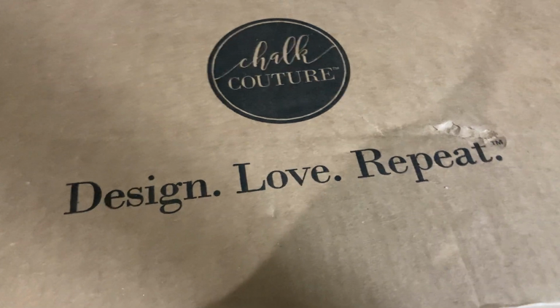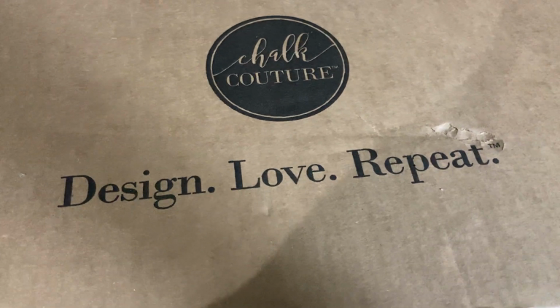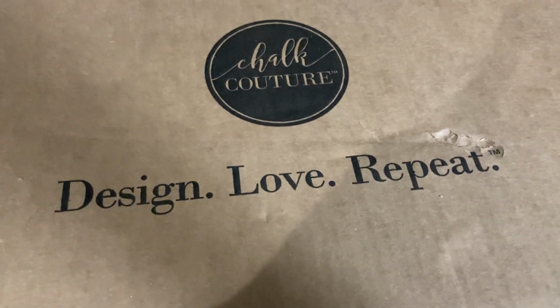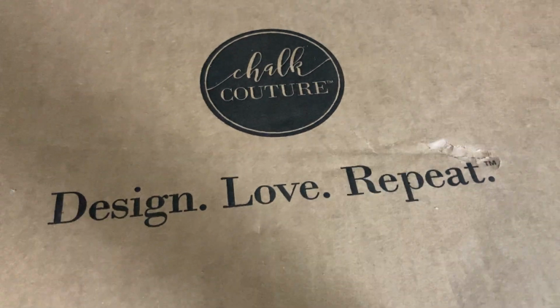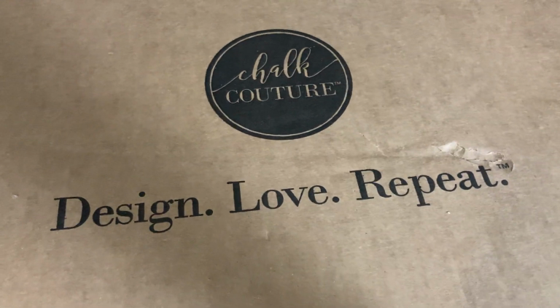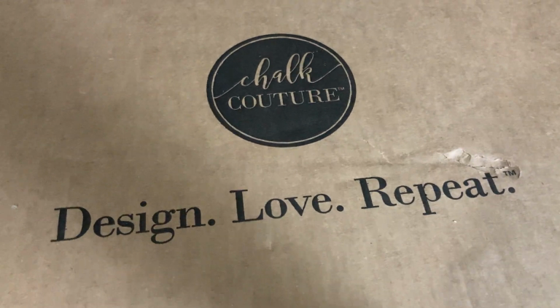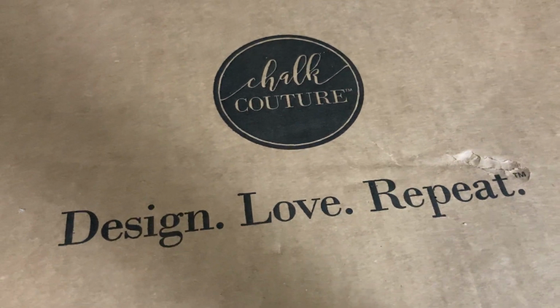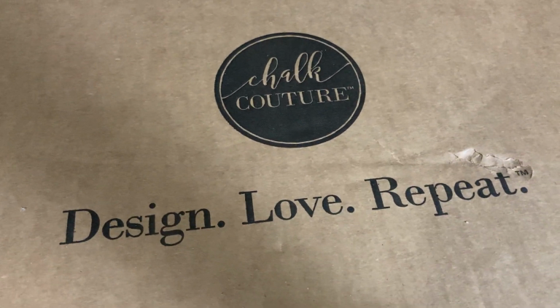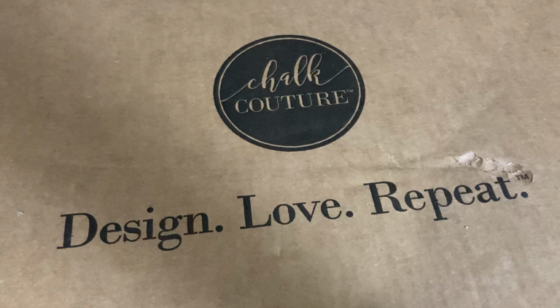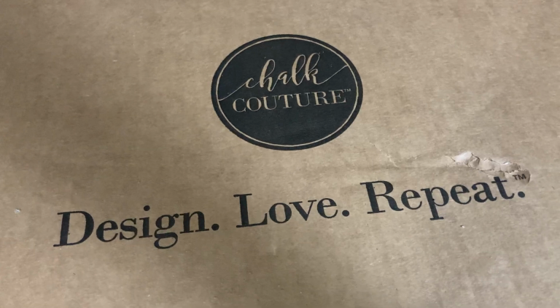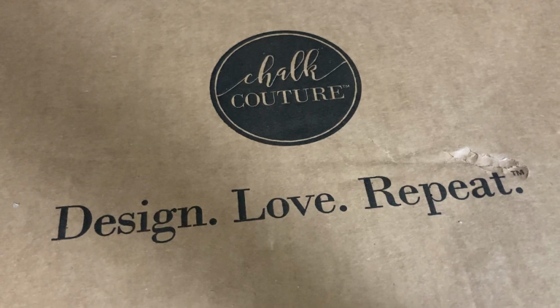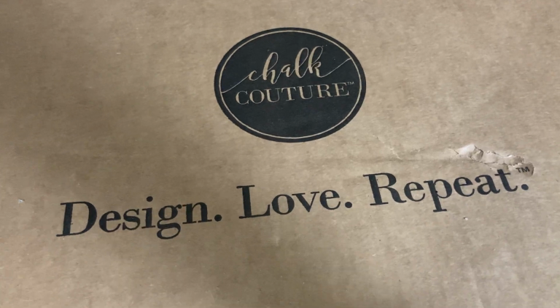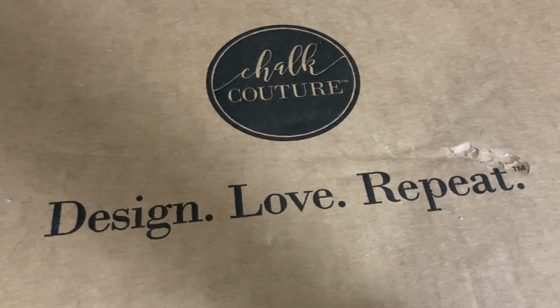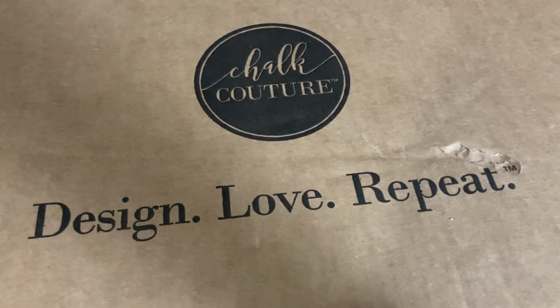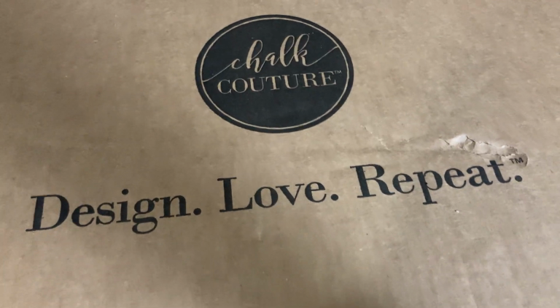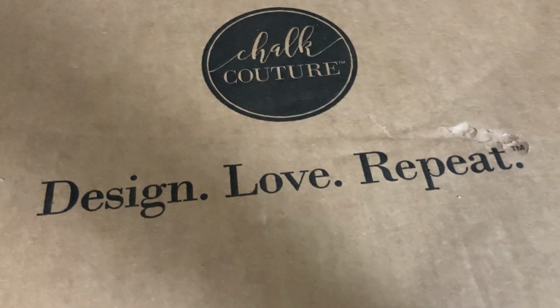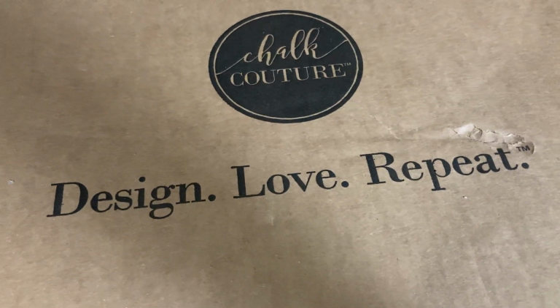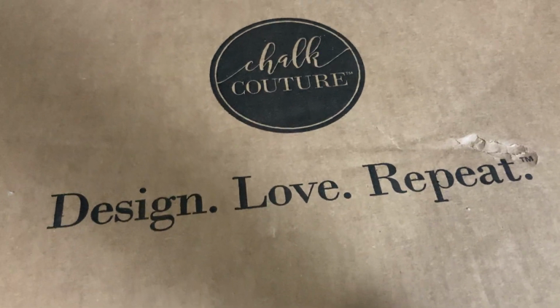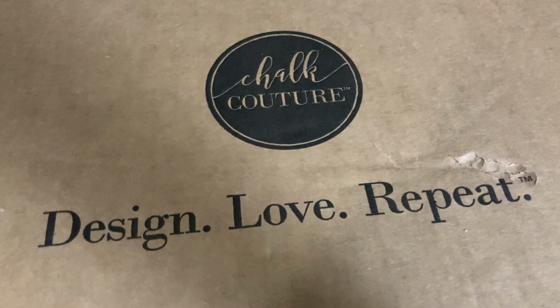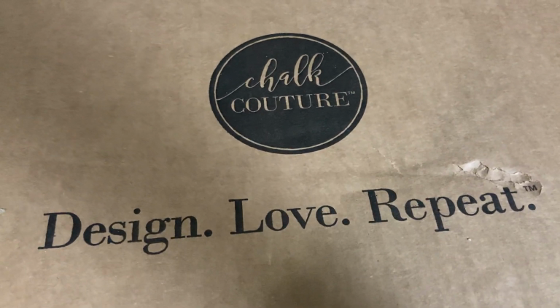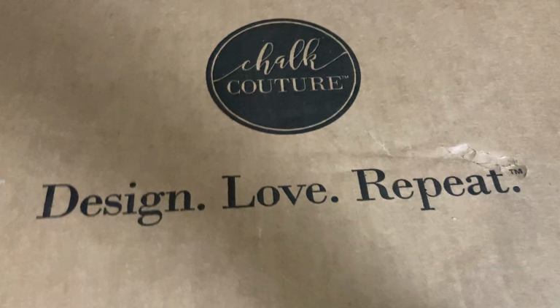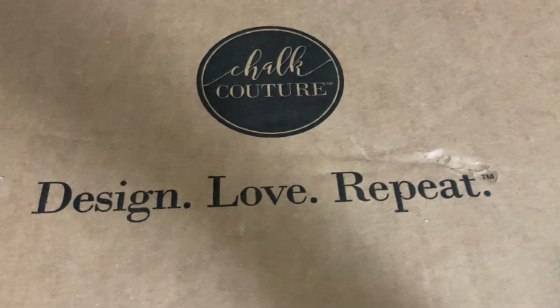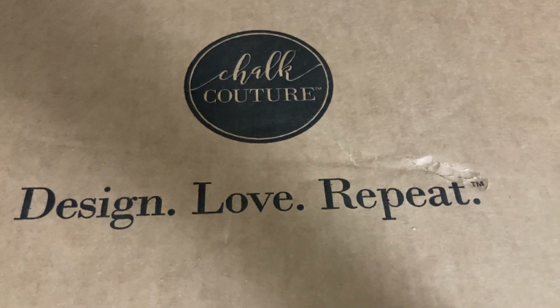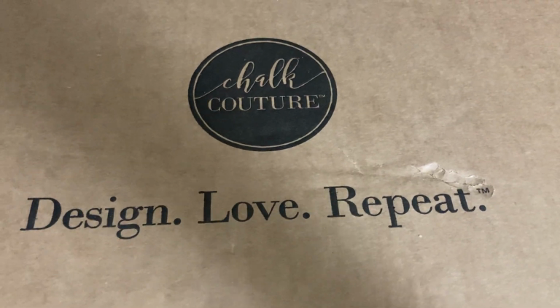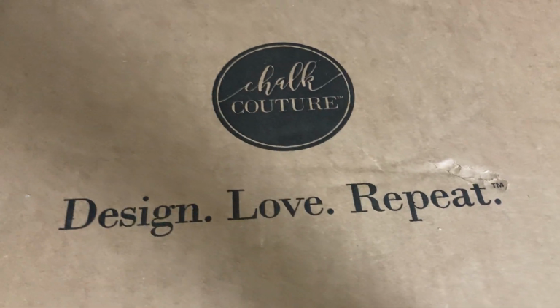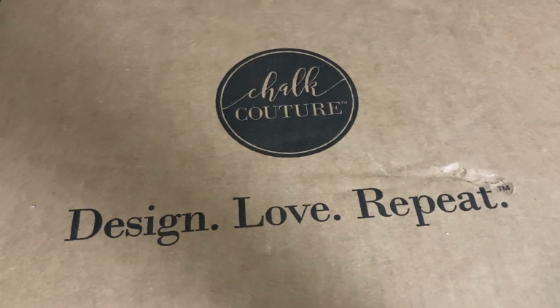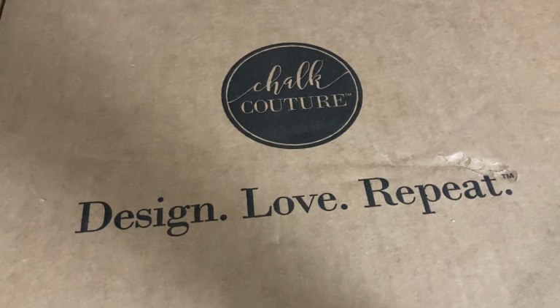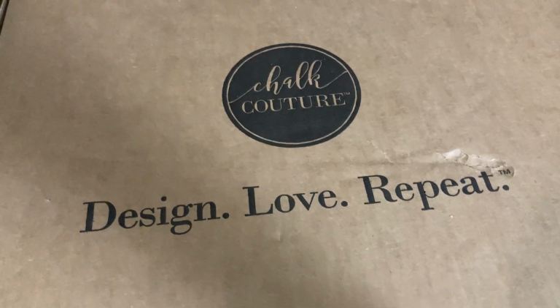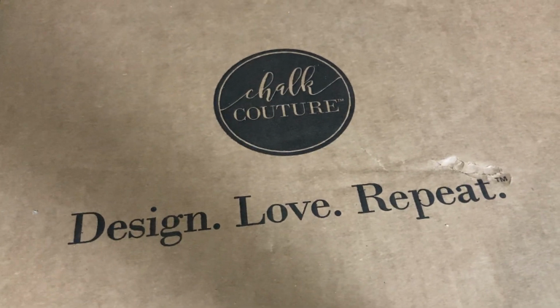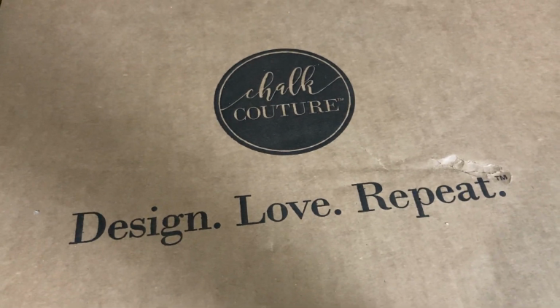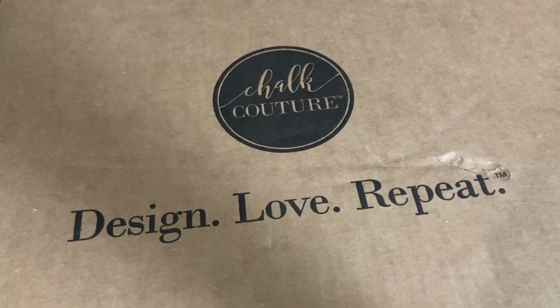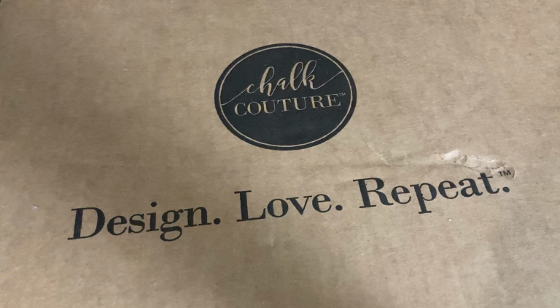Hey there, this is Marceva Worrell, your new Chalk Couture designer. Recently I signed up for Chalk Couture. It's something that I had been thinking about for several years now since they first came out, and I finally decided to just go ahead and do it.